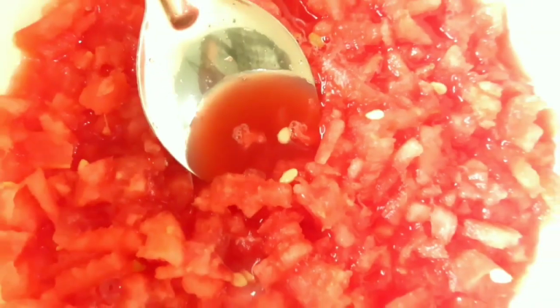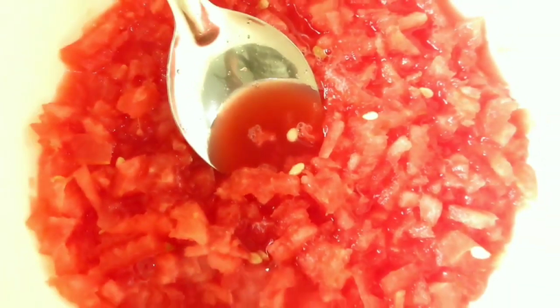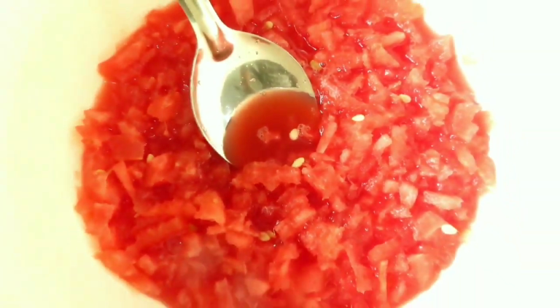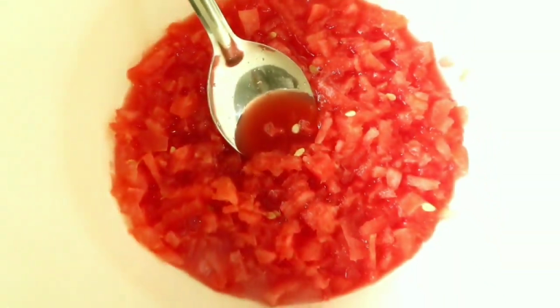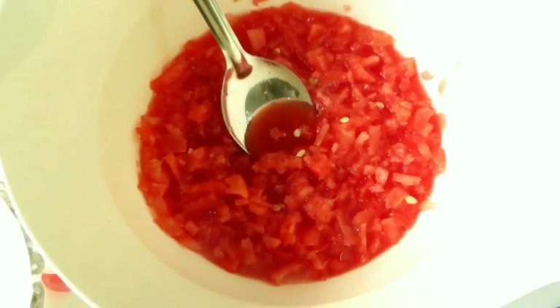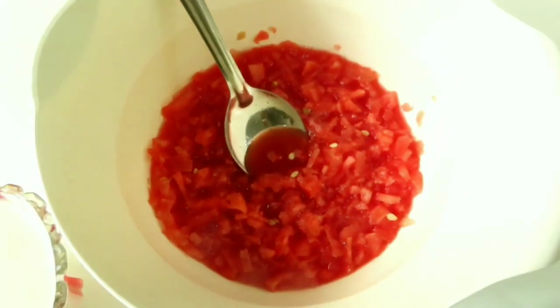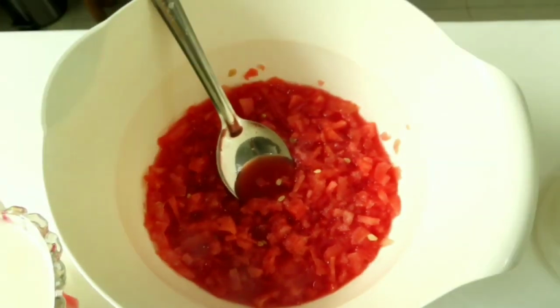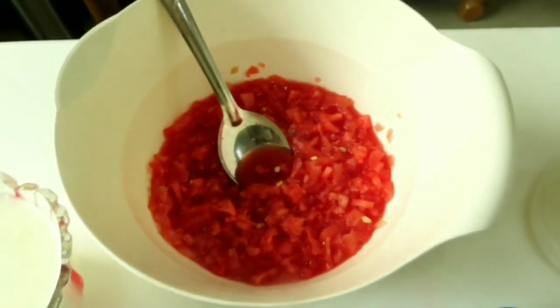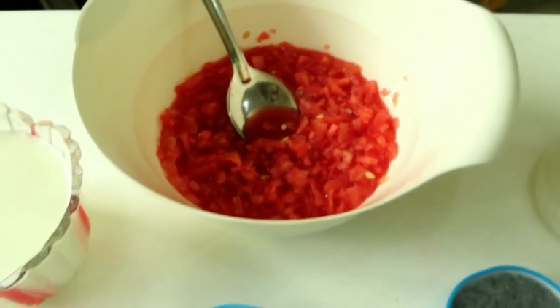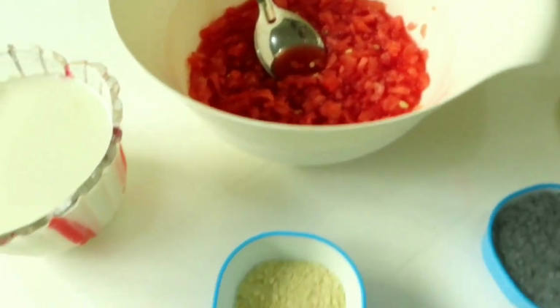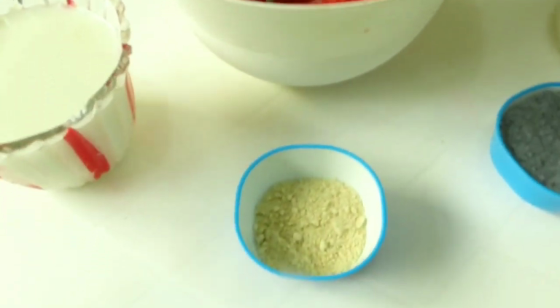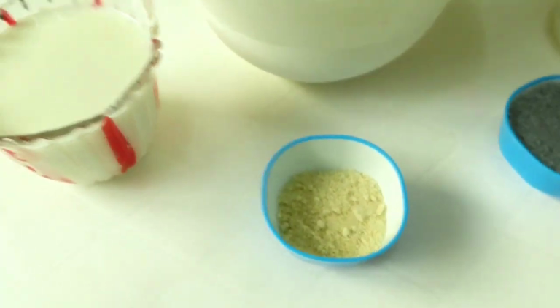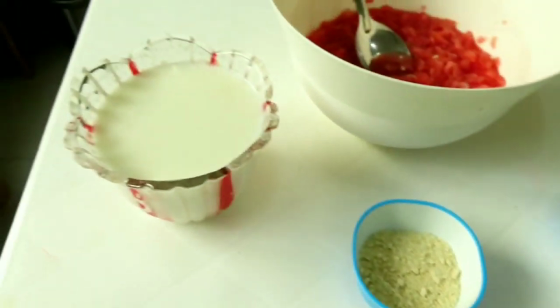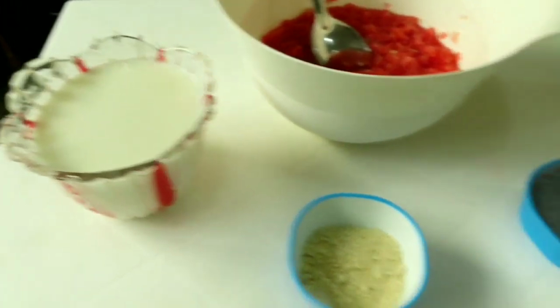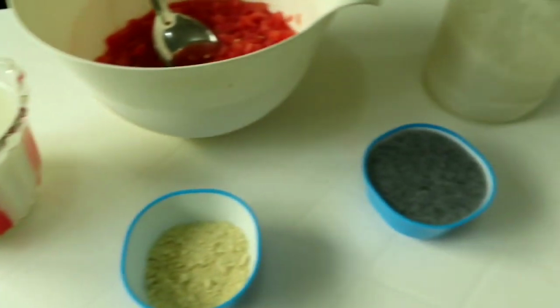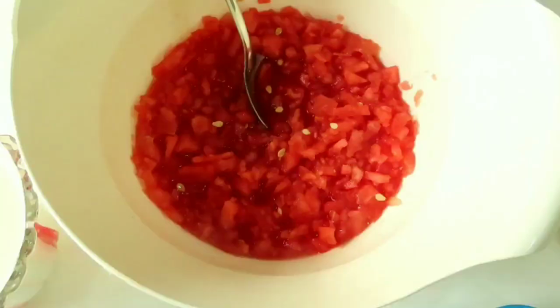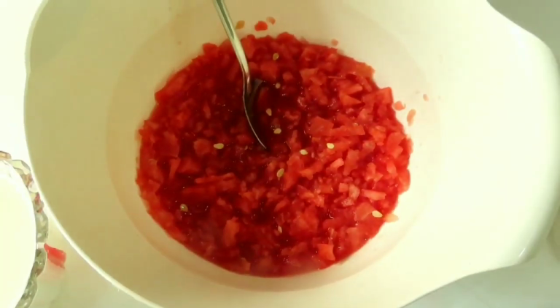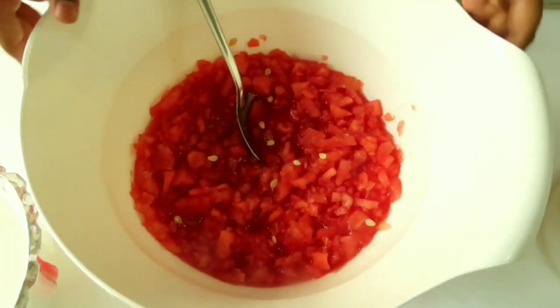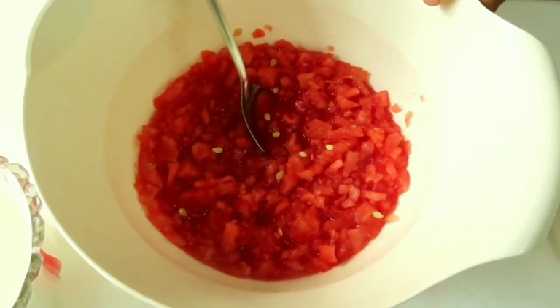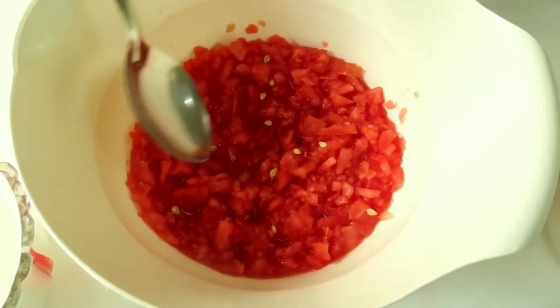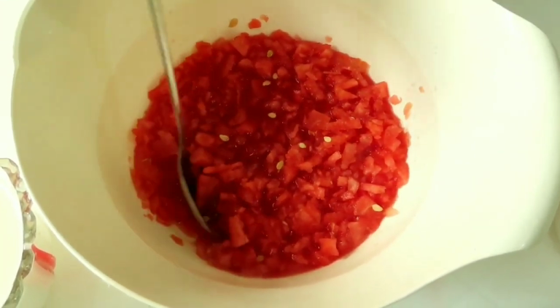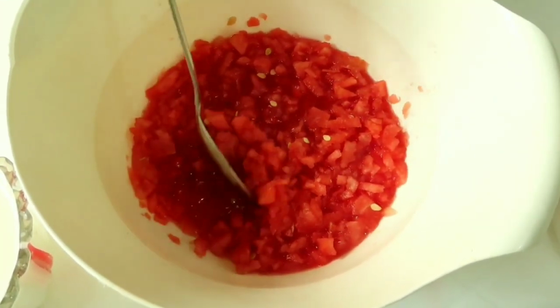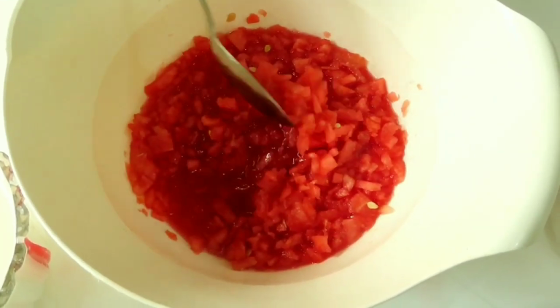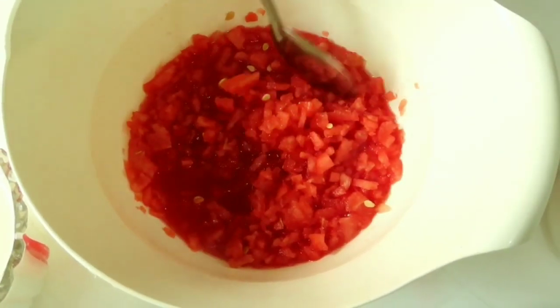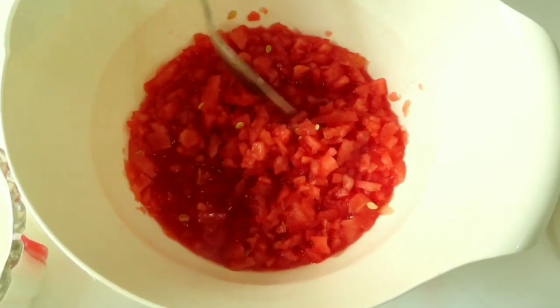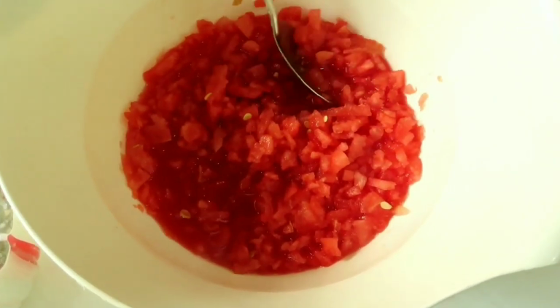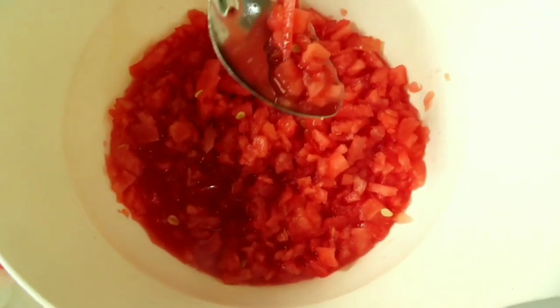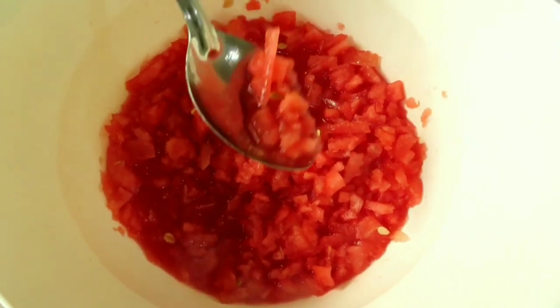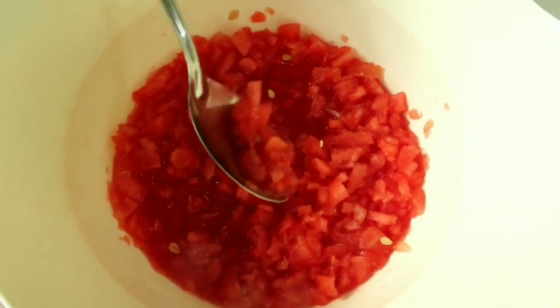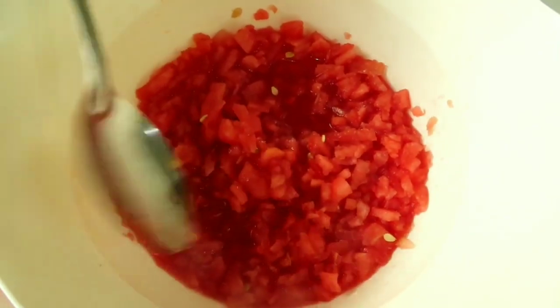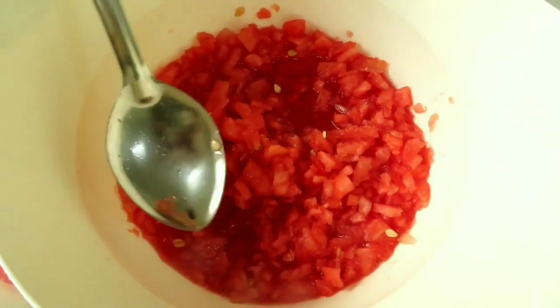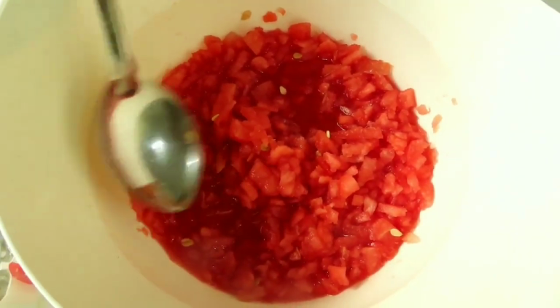Let's cut the watermelon. This watermelon has a good taste. Let's cut the watermelon with the lemon green.